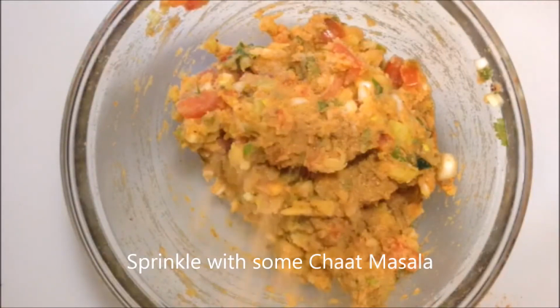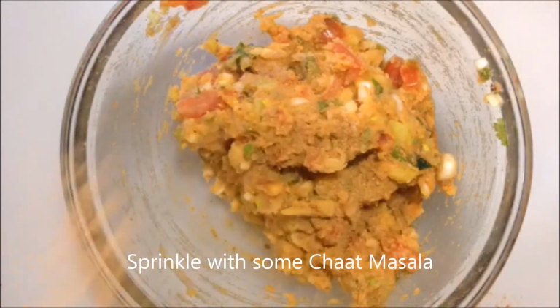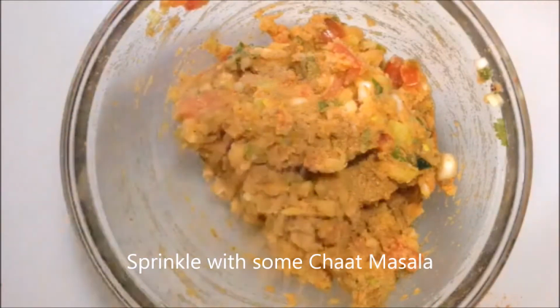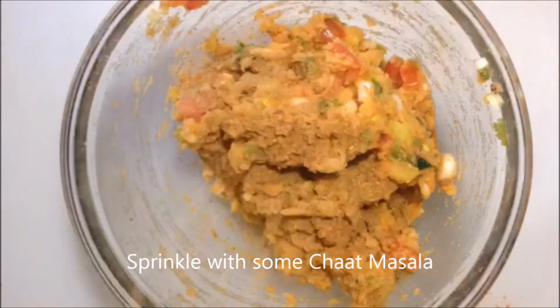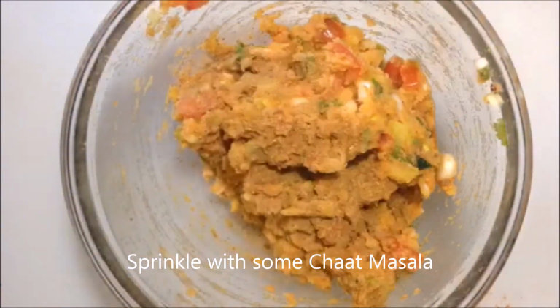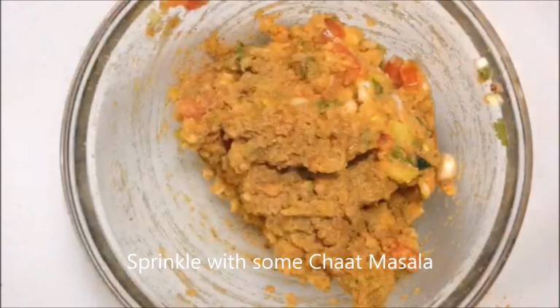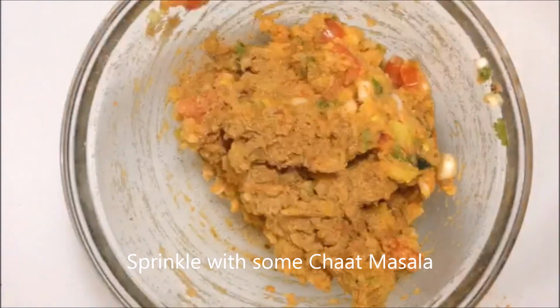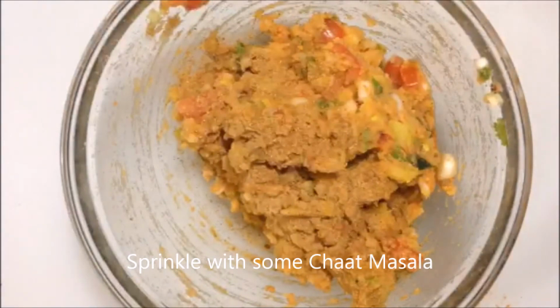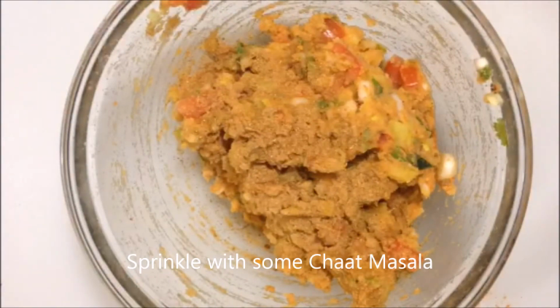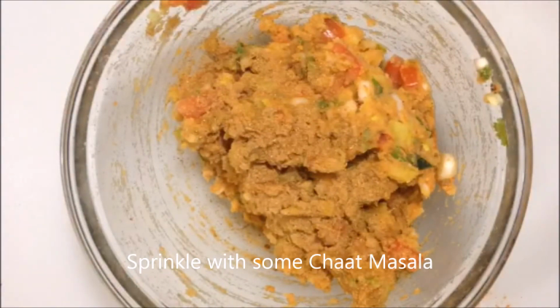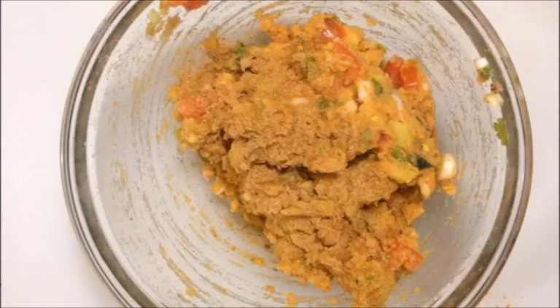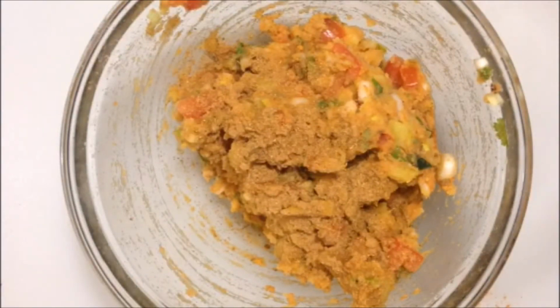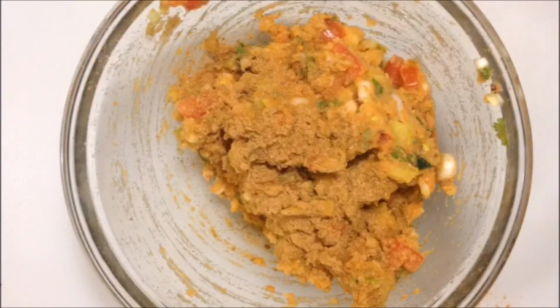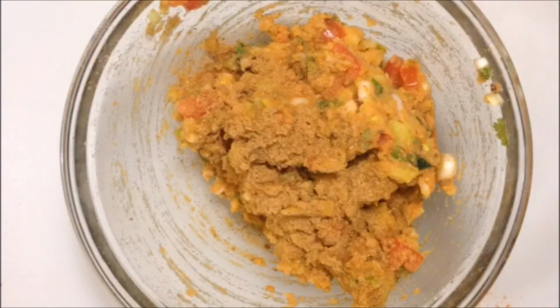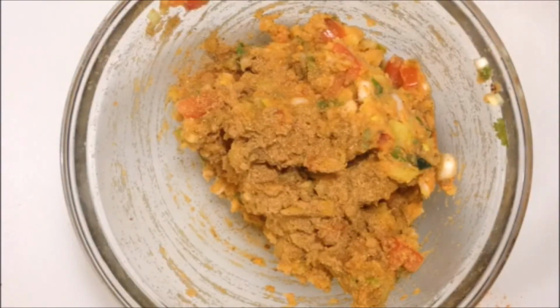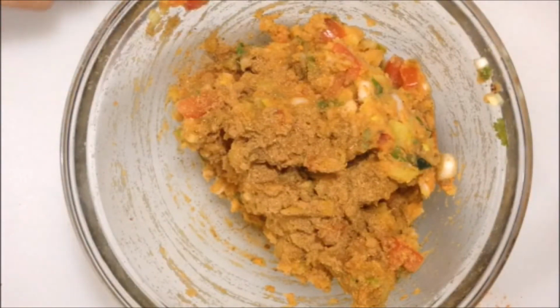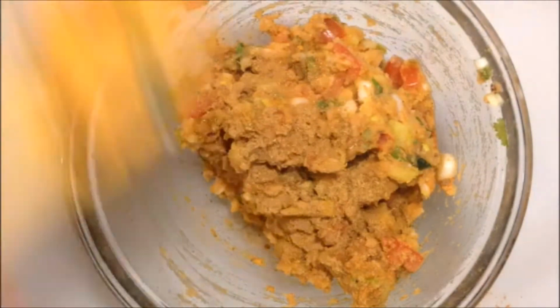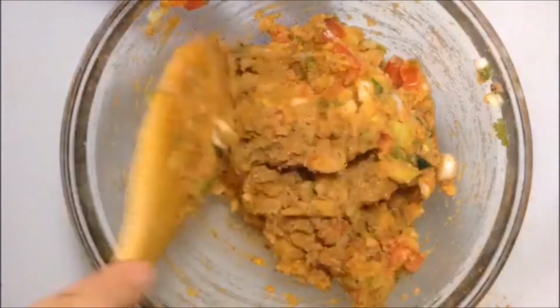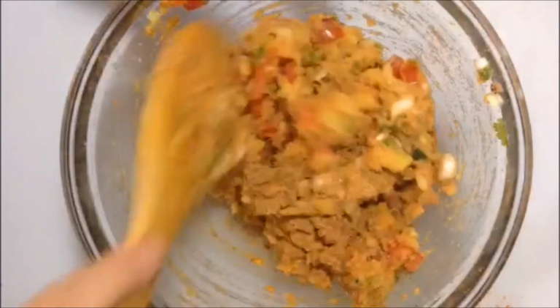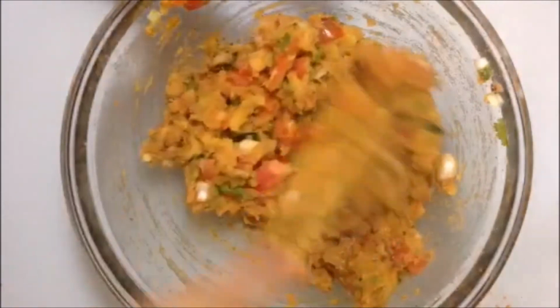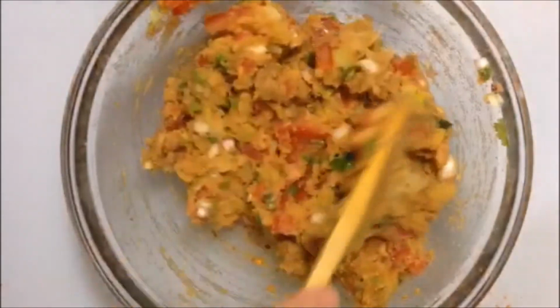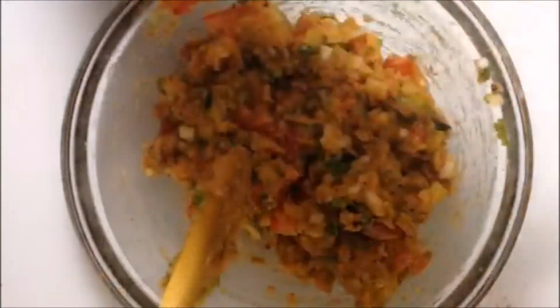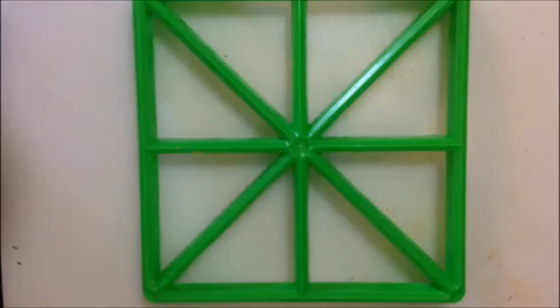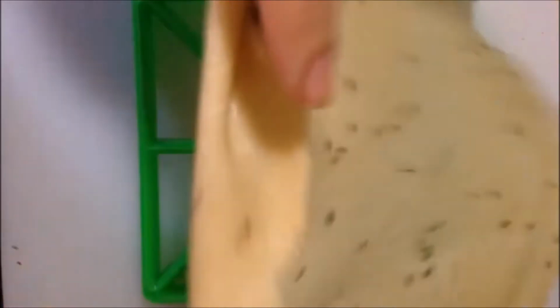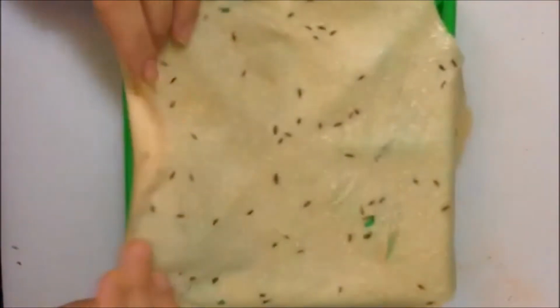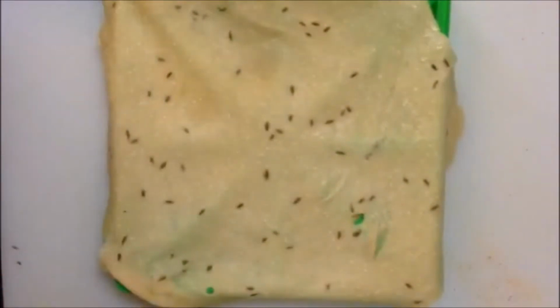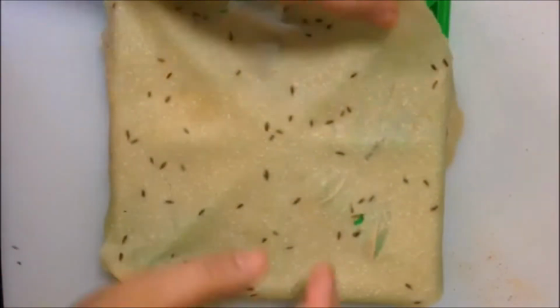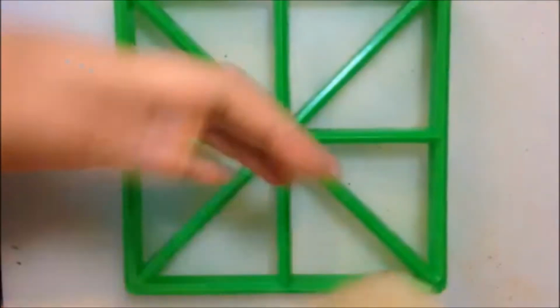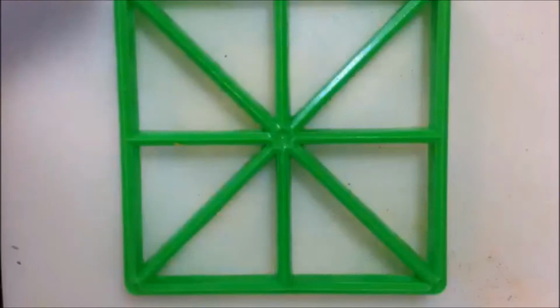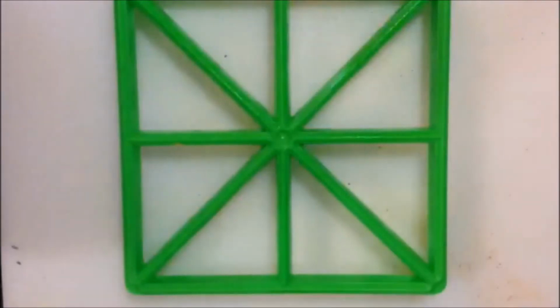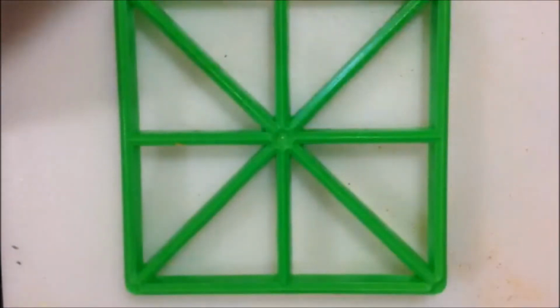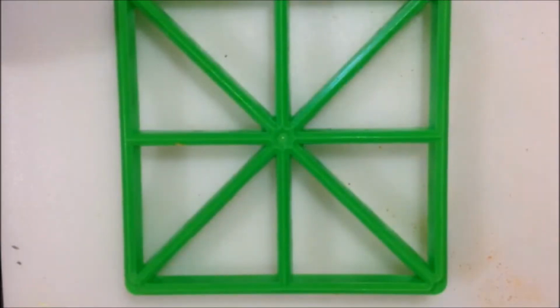Now here's my secret ingredient for these samosas: chak masala. I've added a teaspoon of chak masala right on top. You can add more if you'd like. Go ahead and mix all those together. I'll have the ingredients in the description box below for you guys.